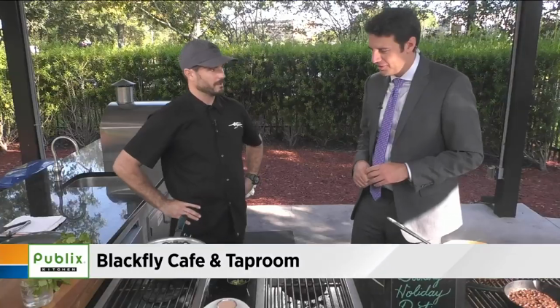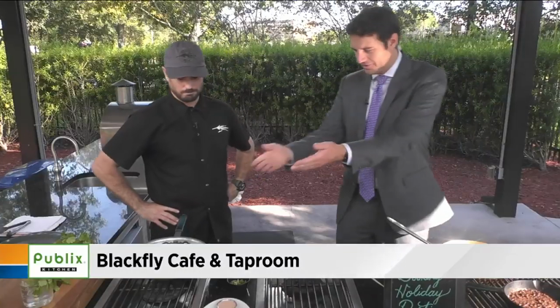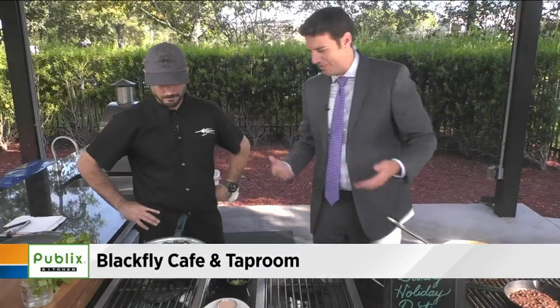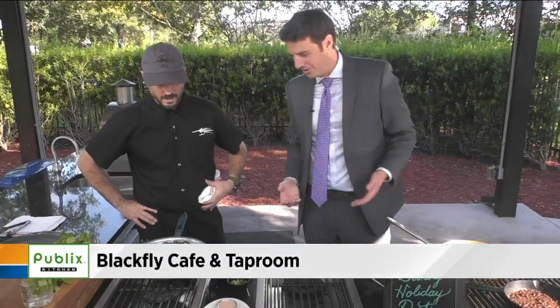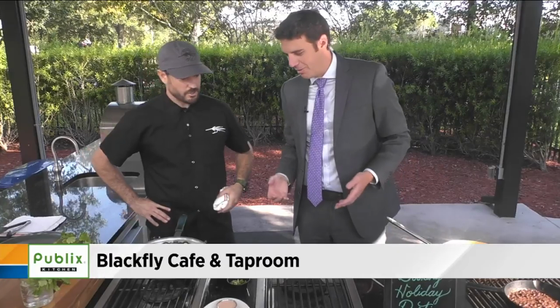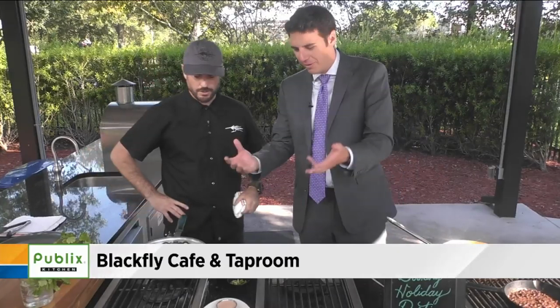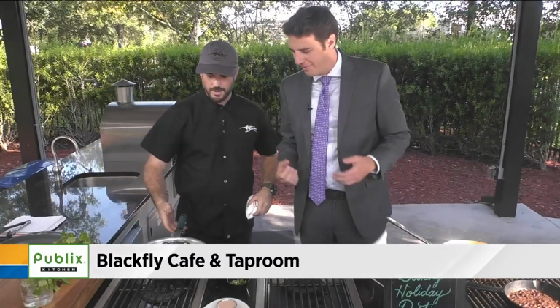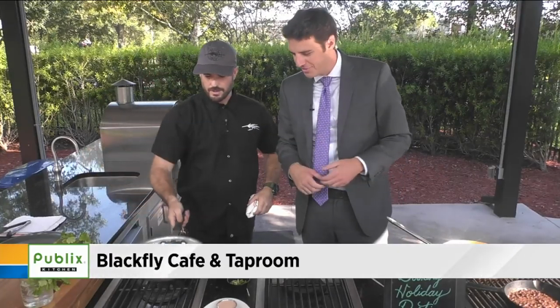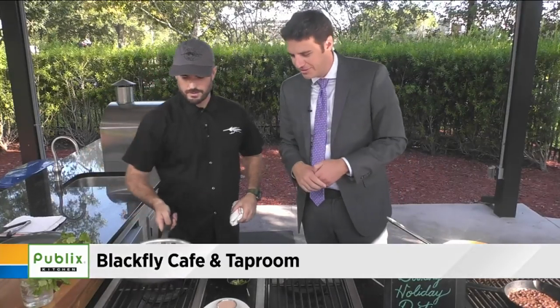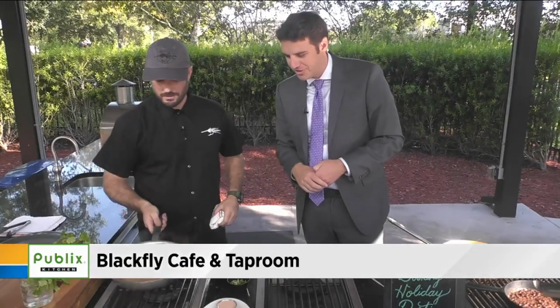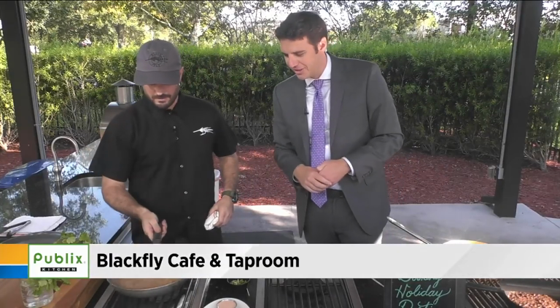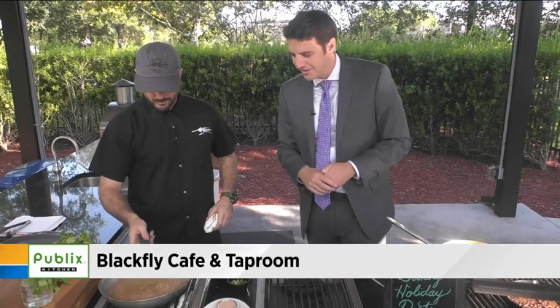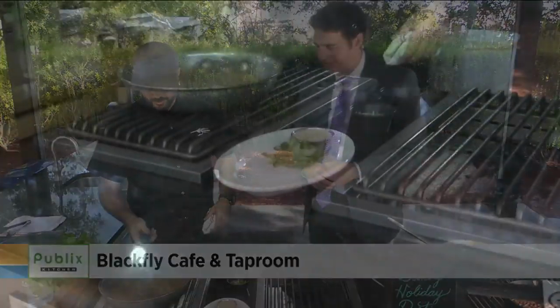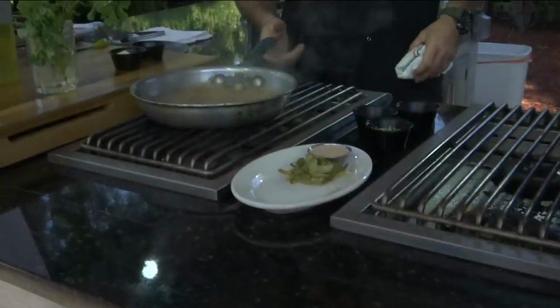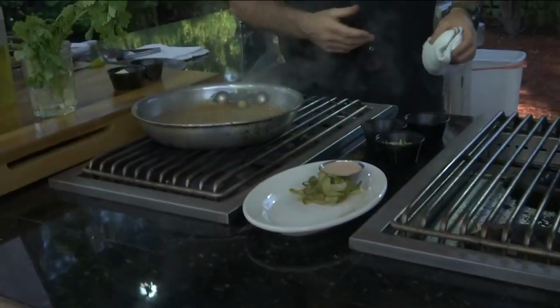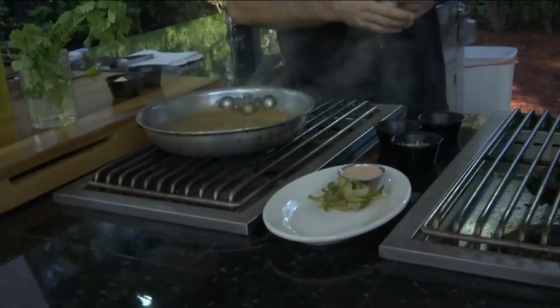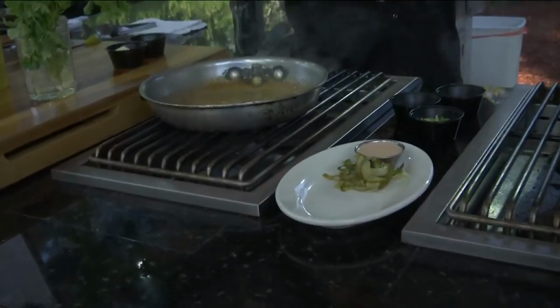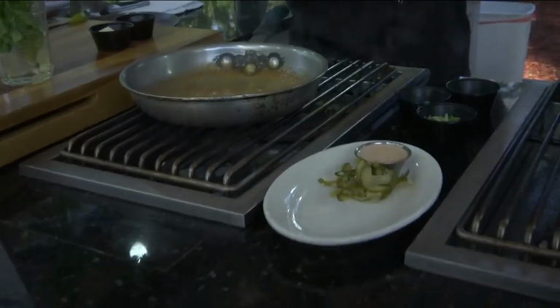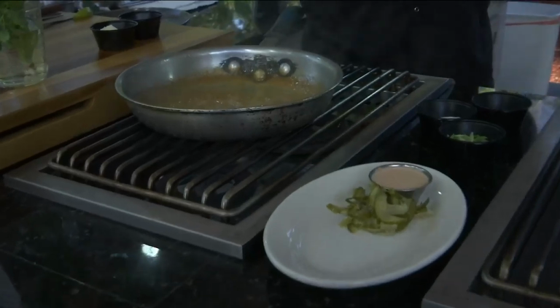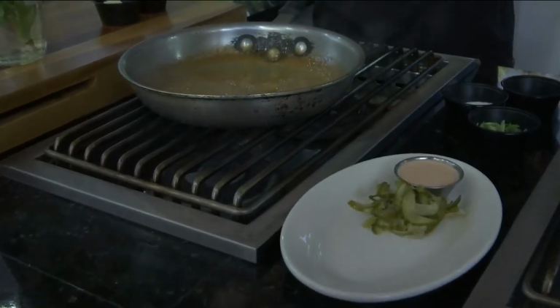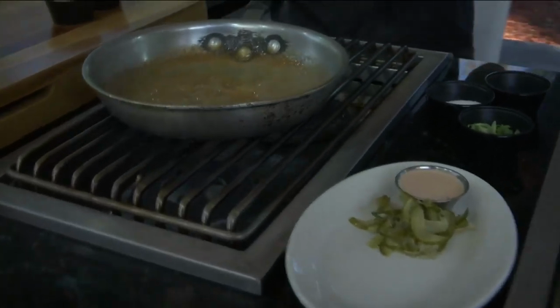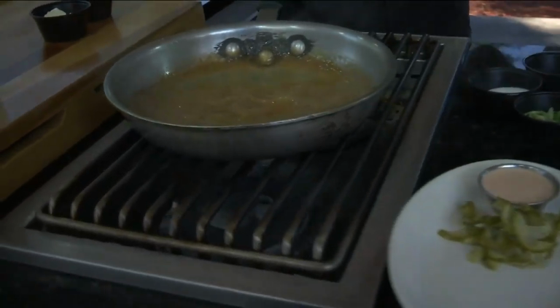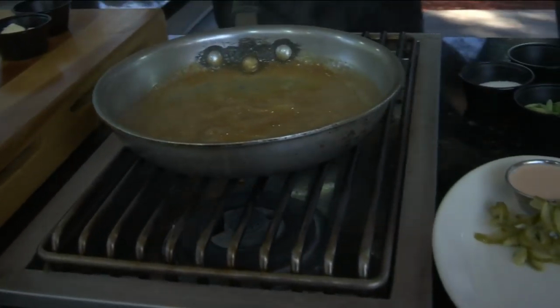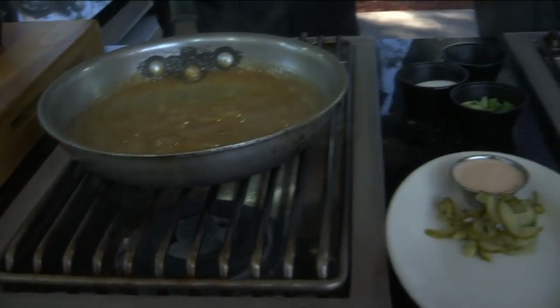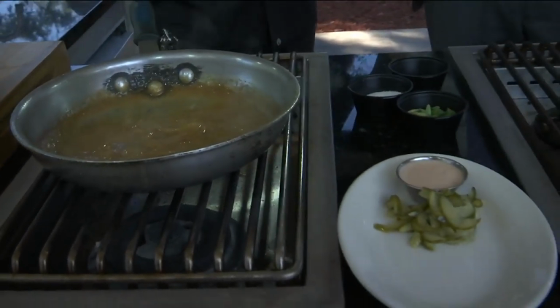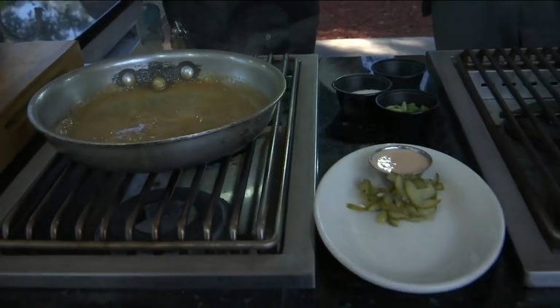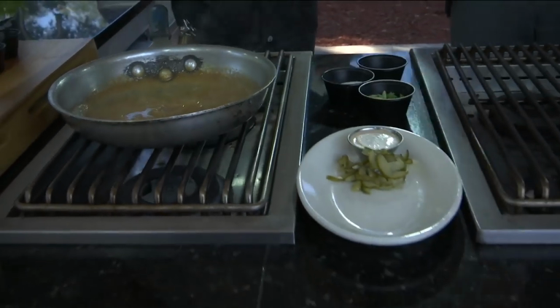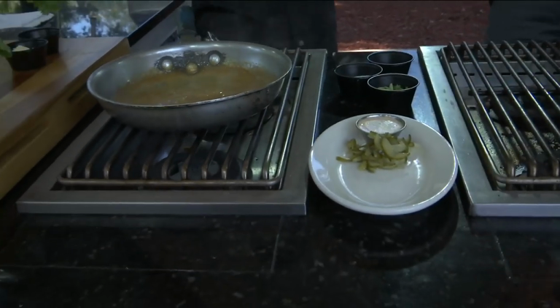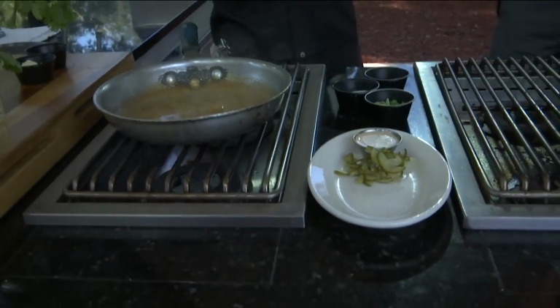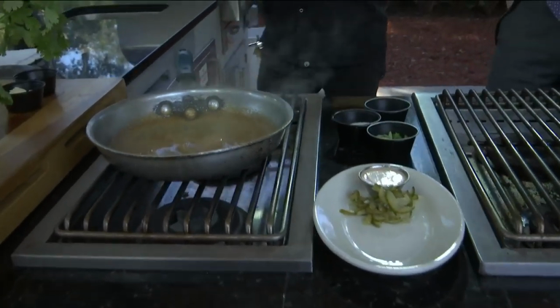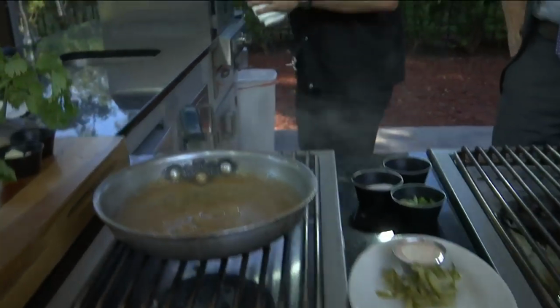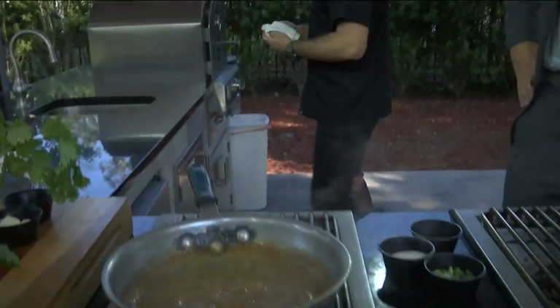Let's talk about what we've got here, because so many delicious-looking things. Today I'm going to represent what a three-course meal would be like at the cafe. We're going to start off with our number one selling conch fritters.